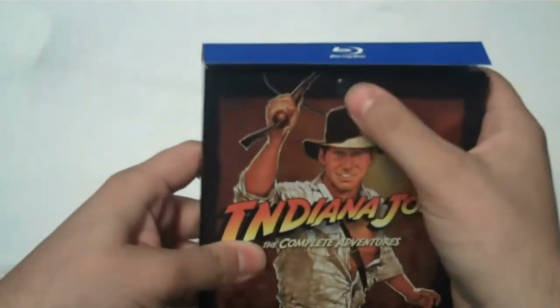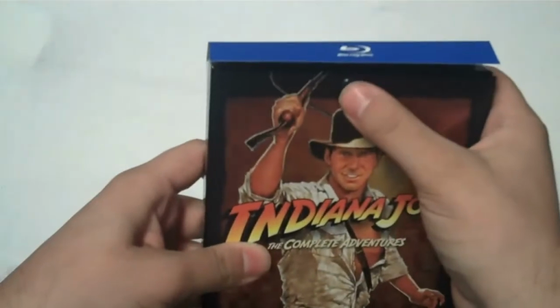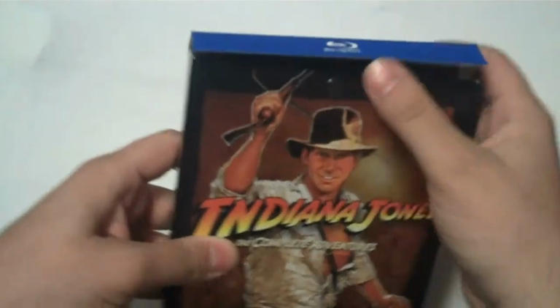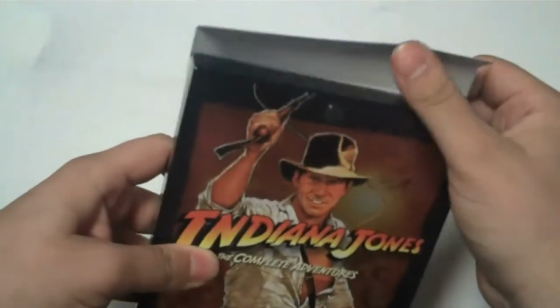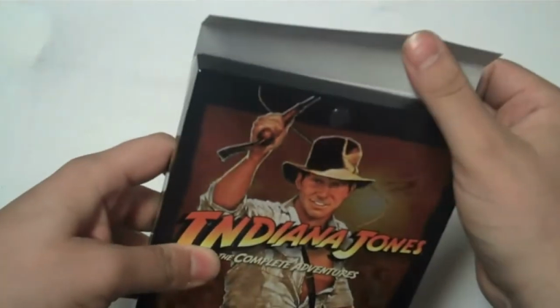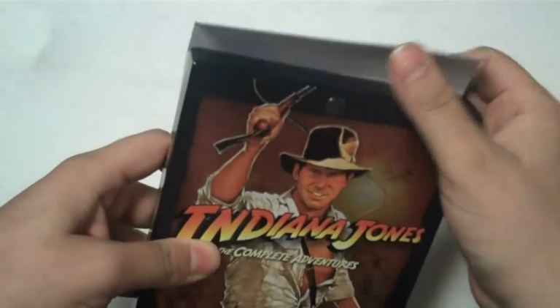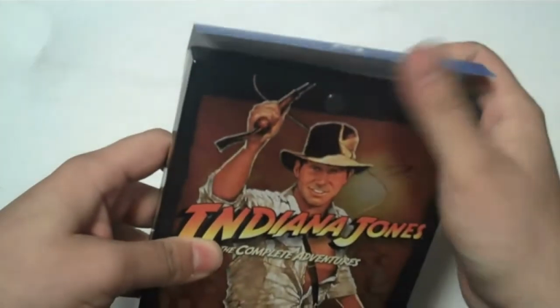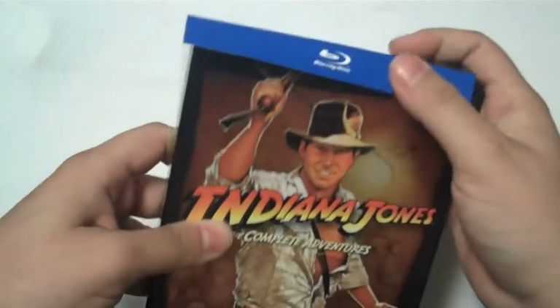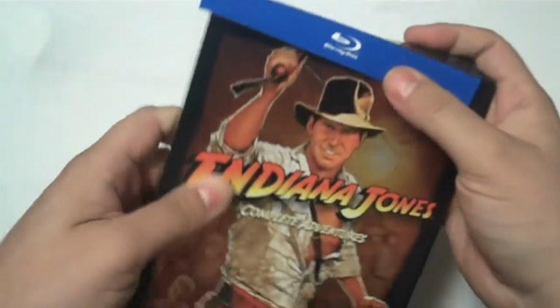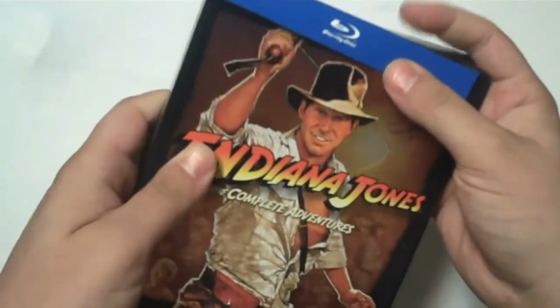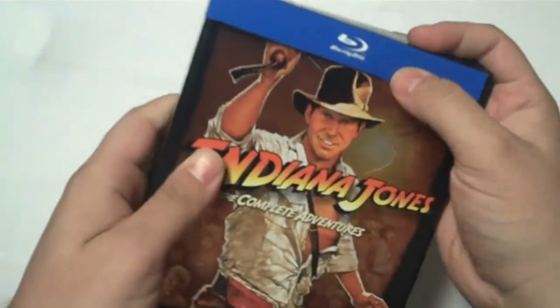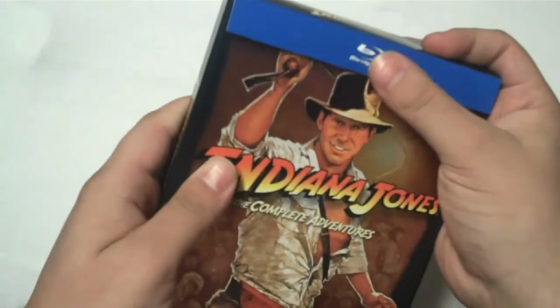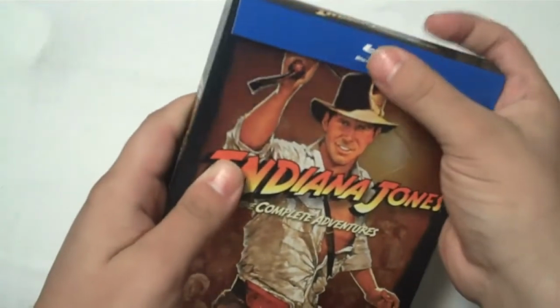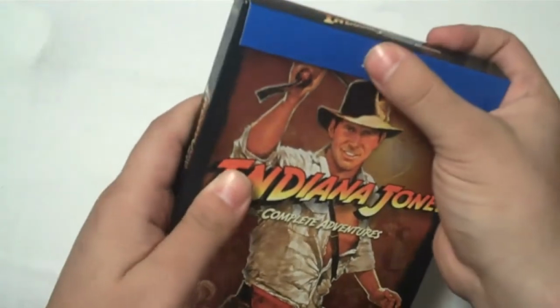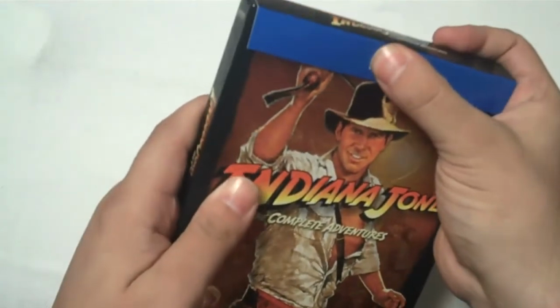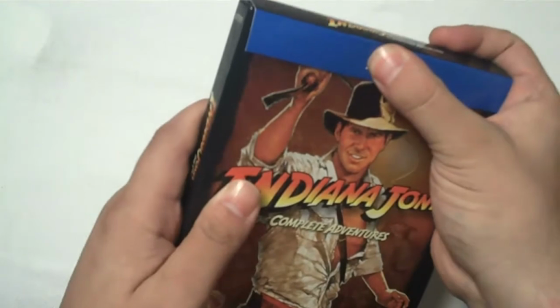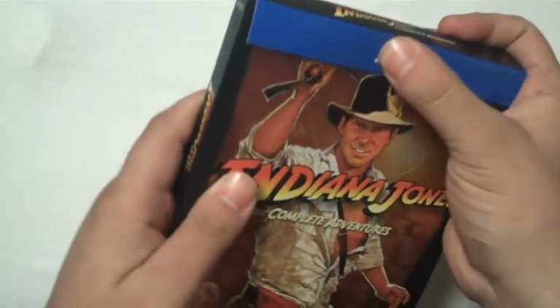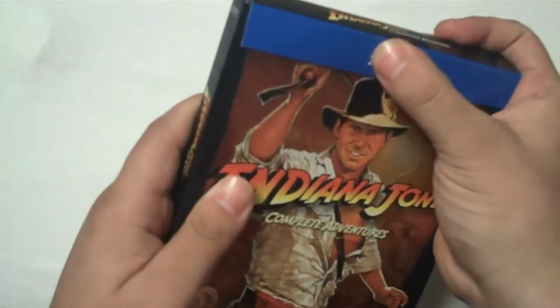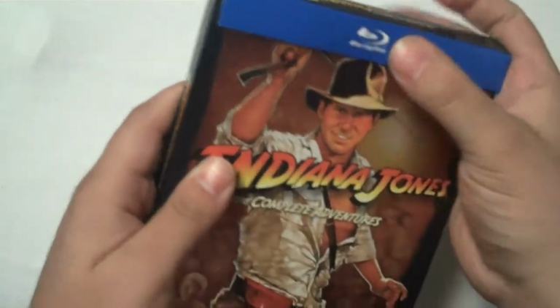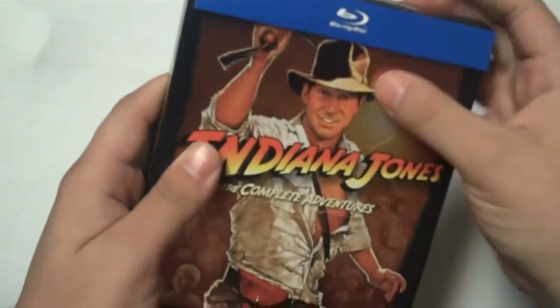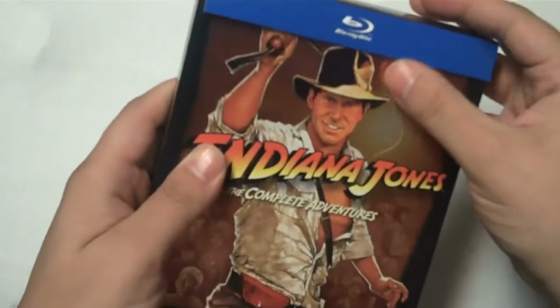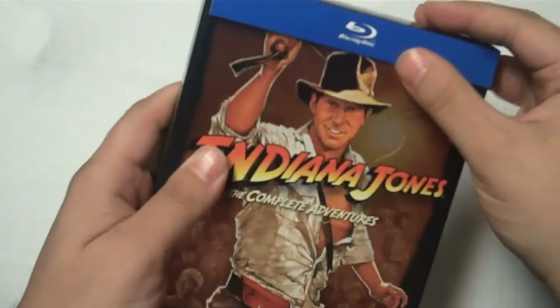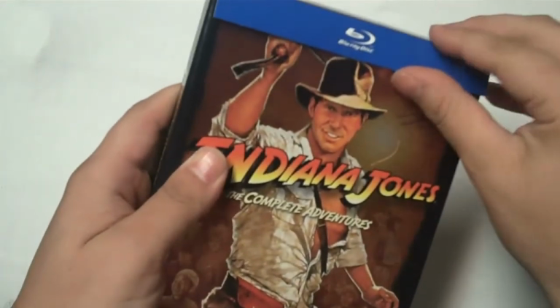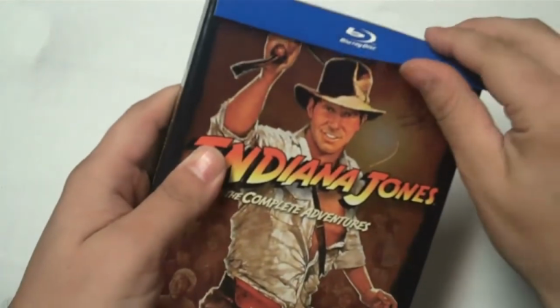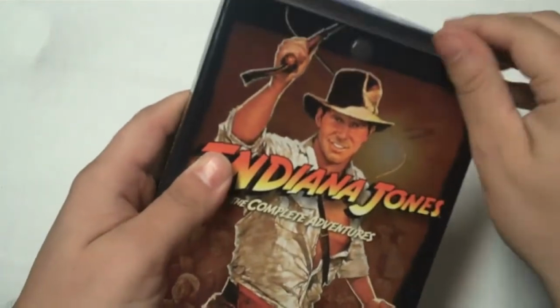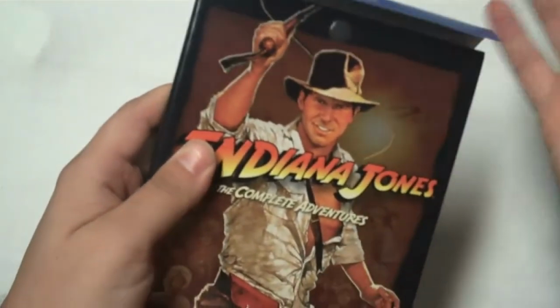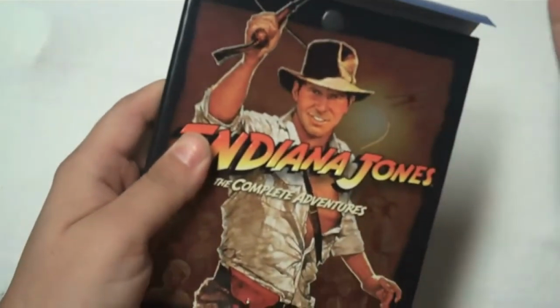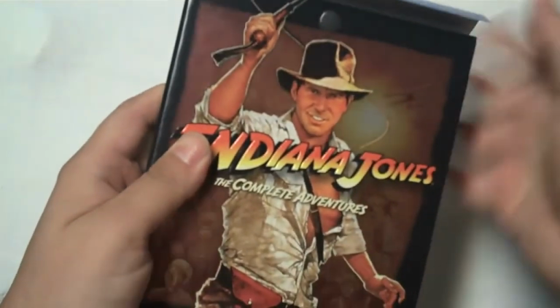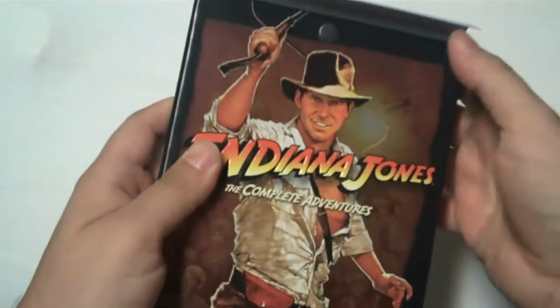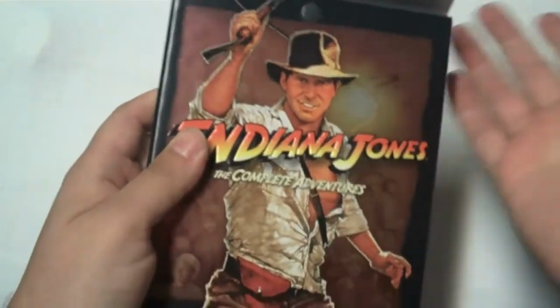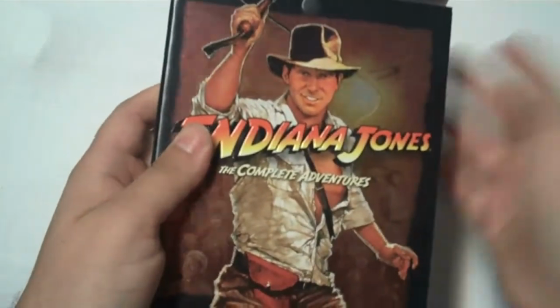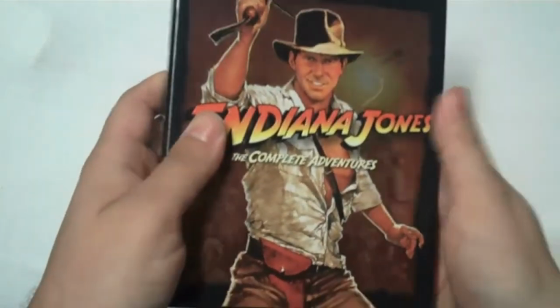You'll notice this little piece of glue here. That is supposed to hold this flap down so you can keep it, but it just pops off no matter what you do.